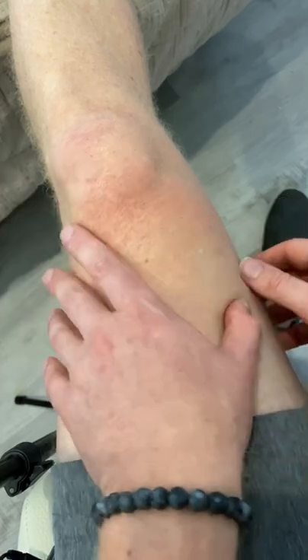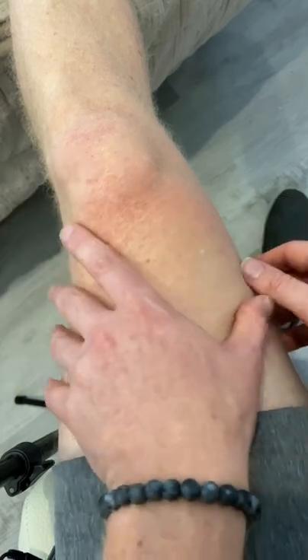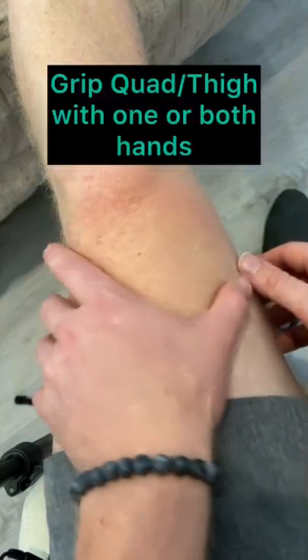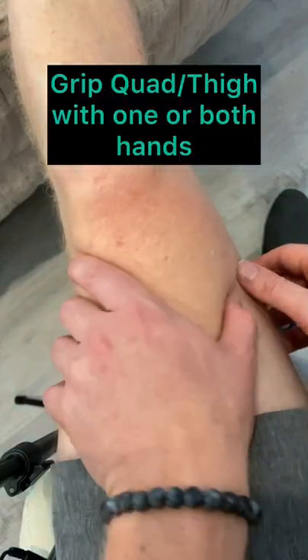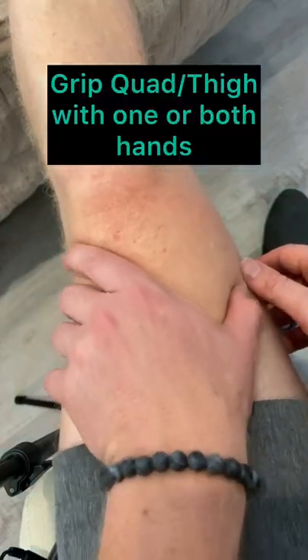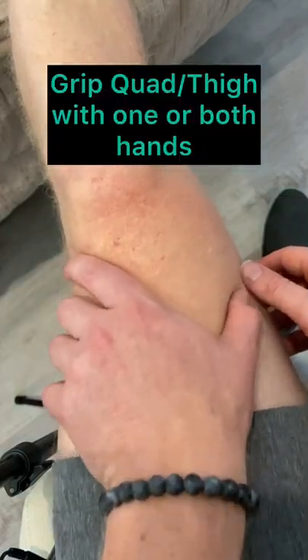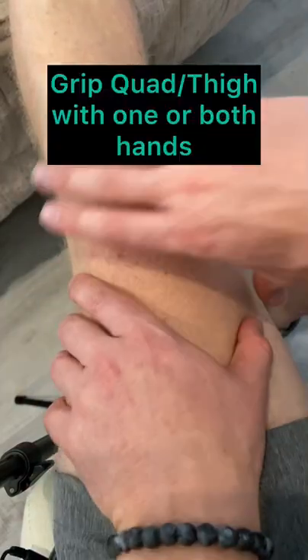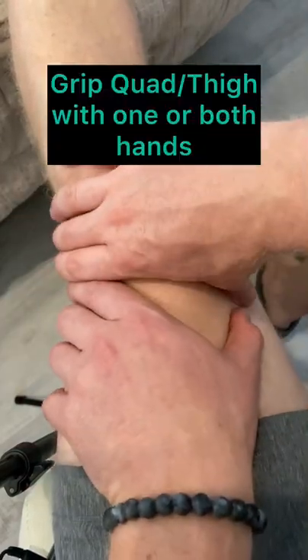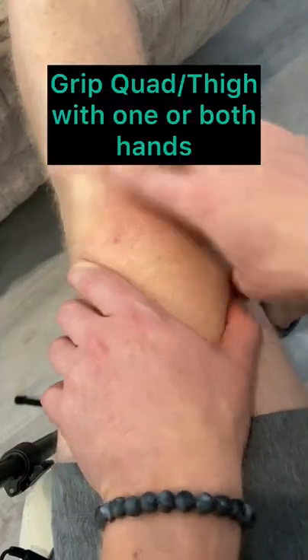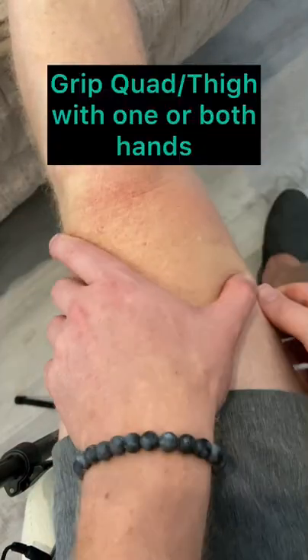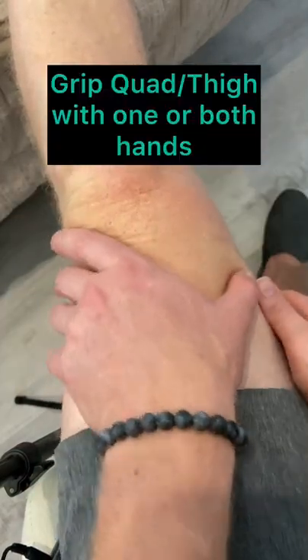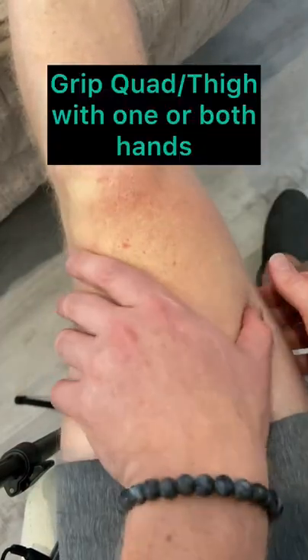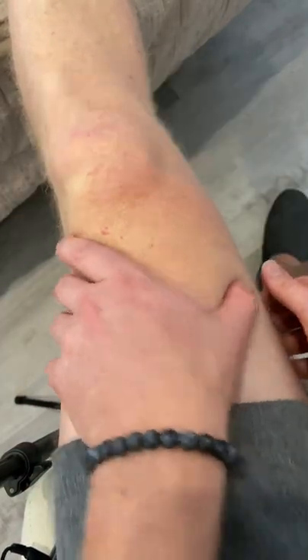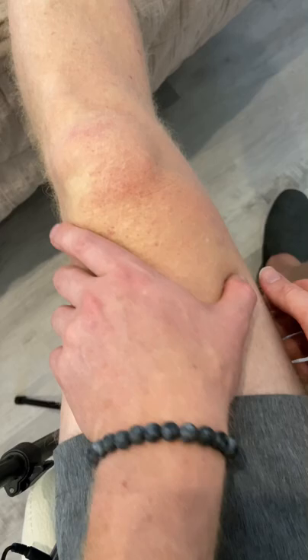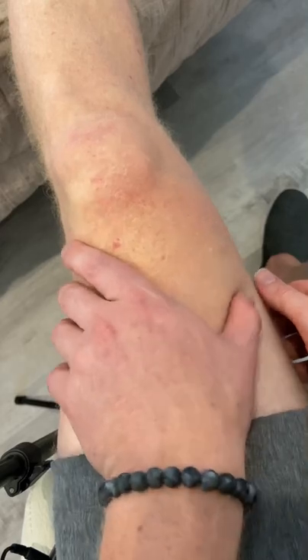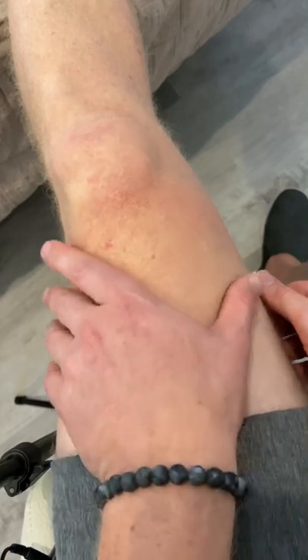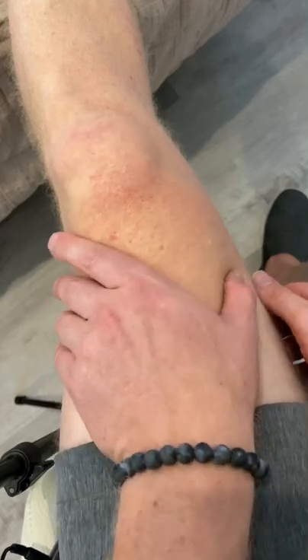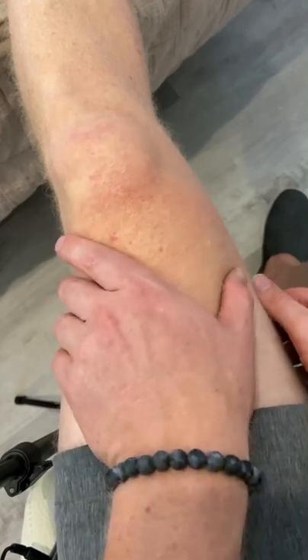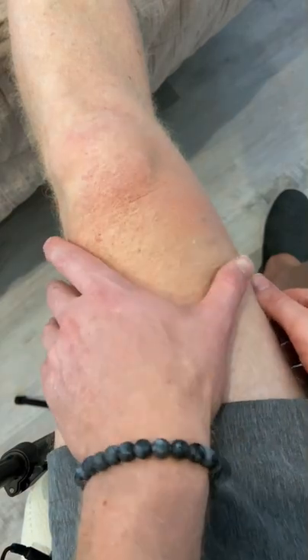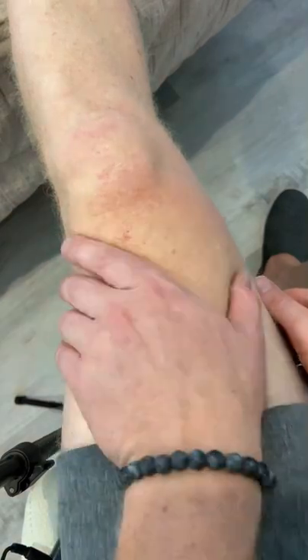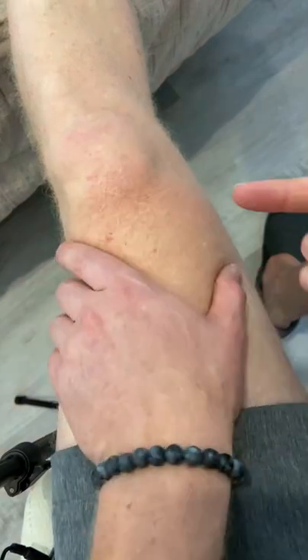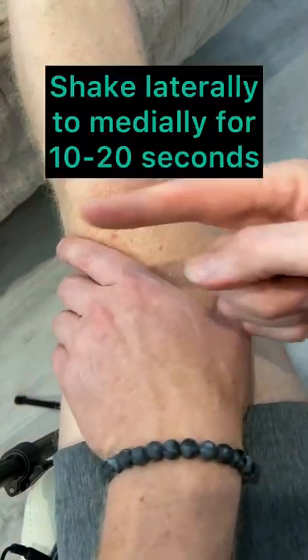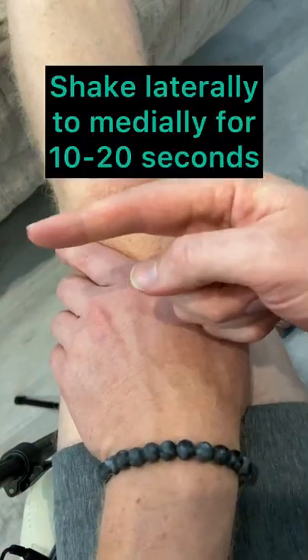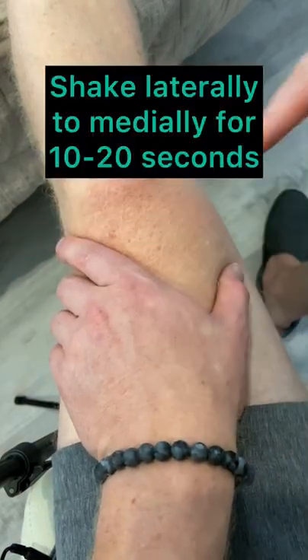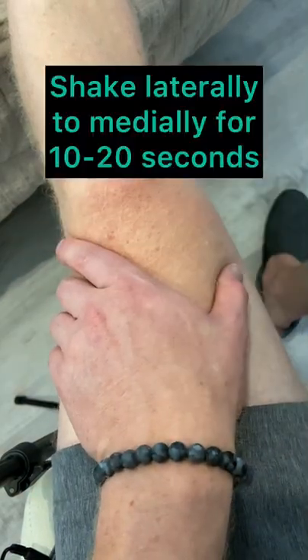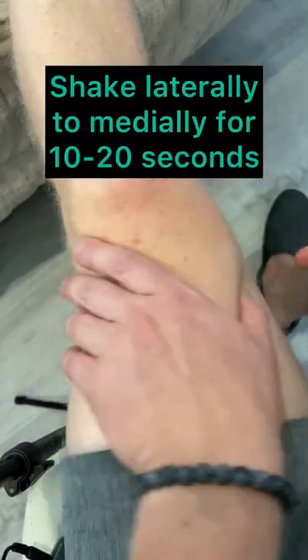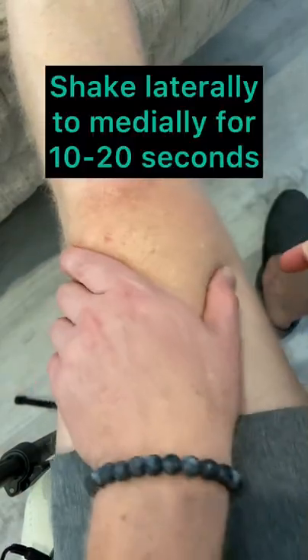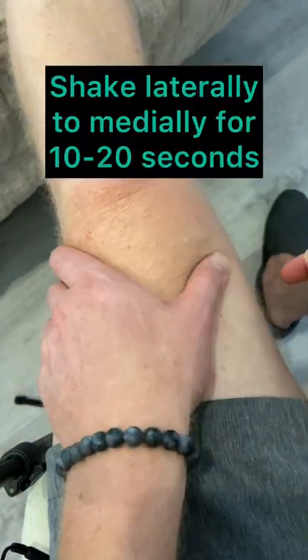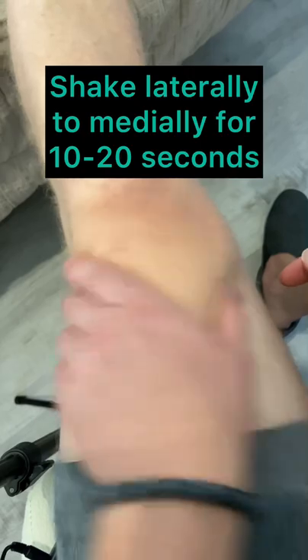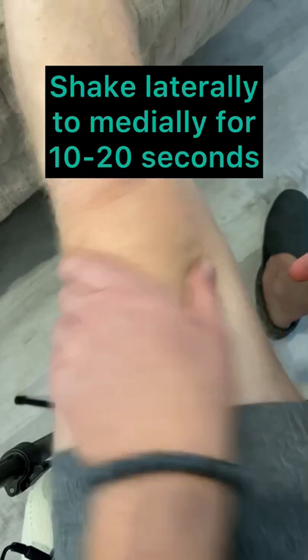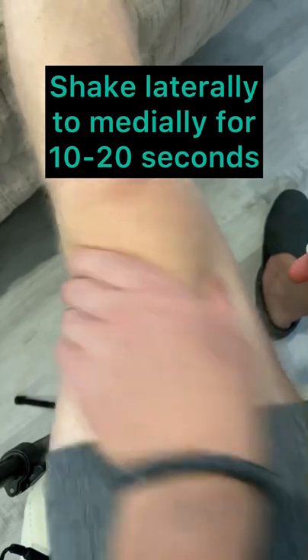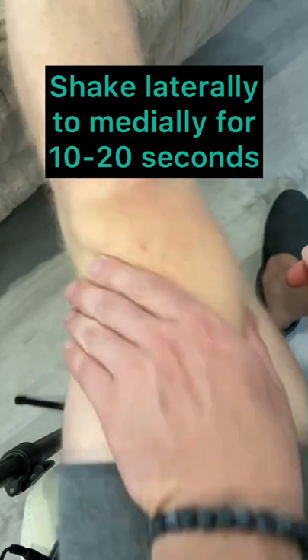Go ahead and grab the quad with one of your hands — you can use two hands if you want. I'm just going to use one hand here, and all you're going to do is shake laterally to medially, shake vigorously.